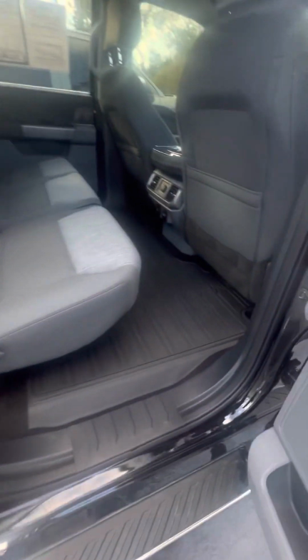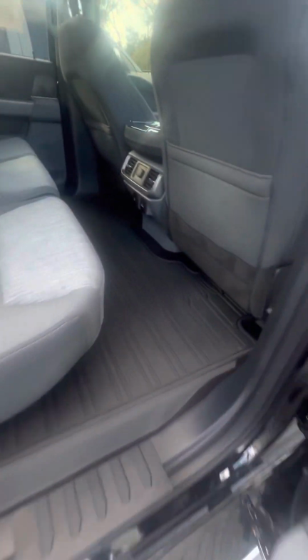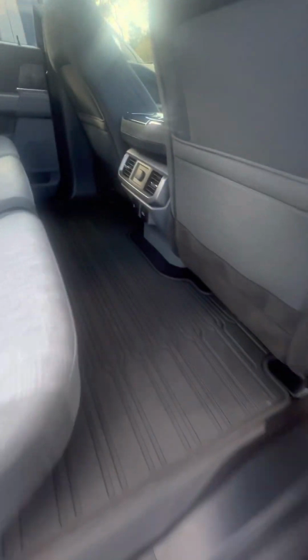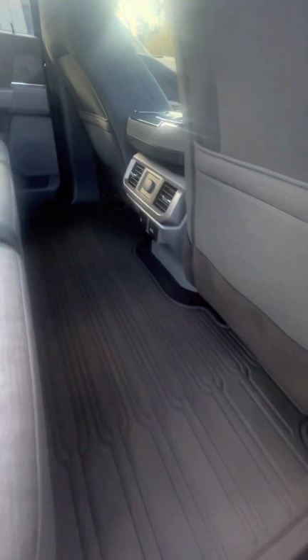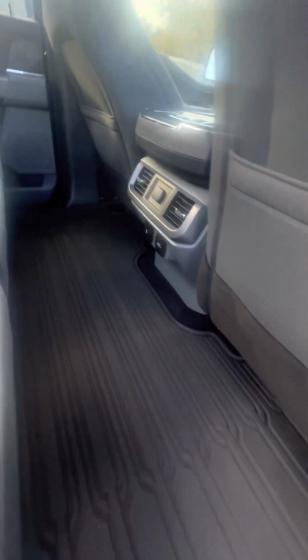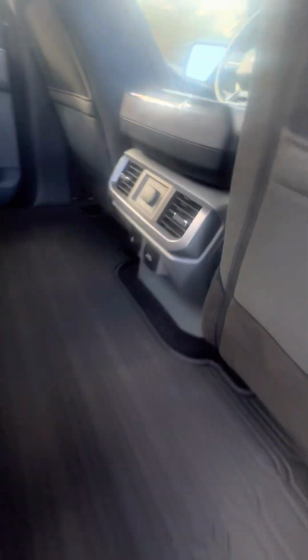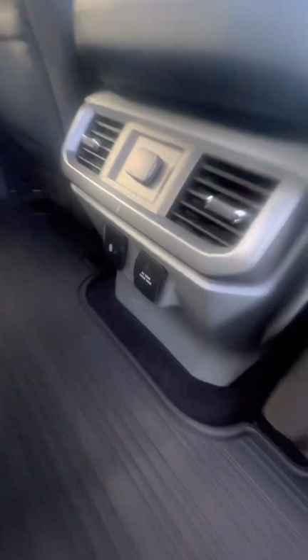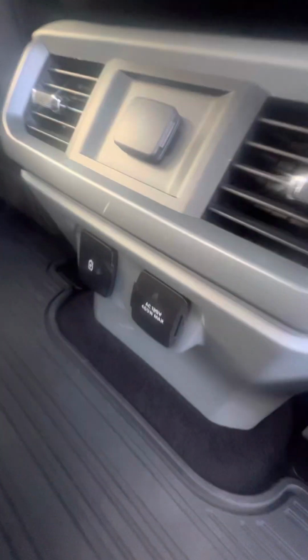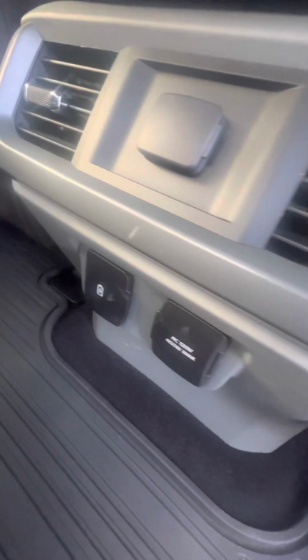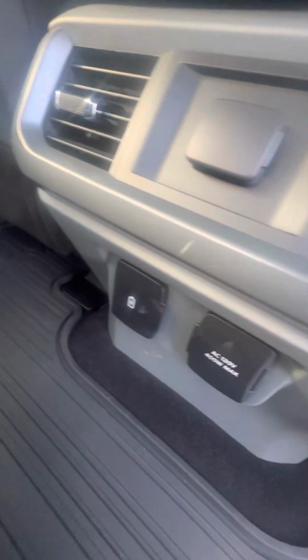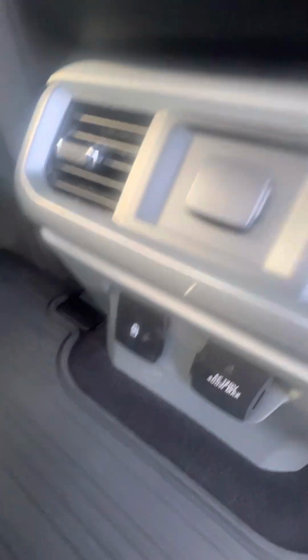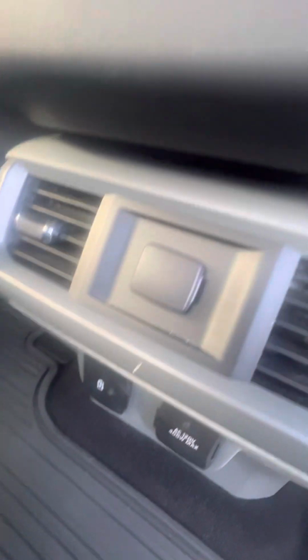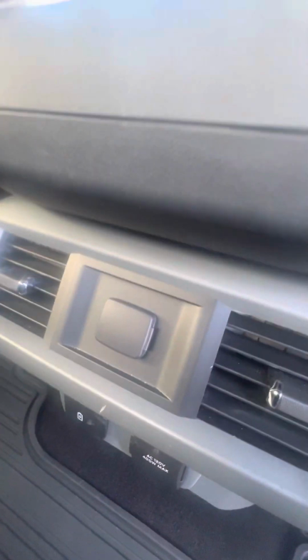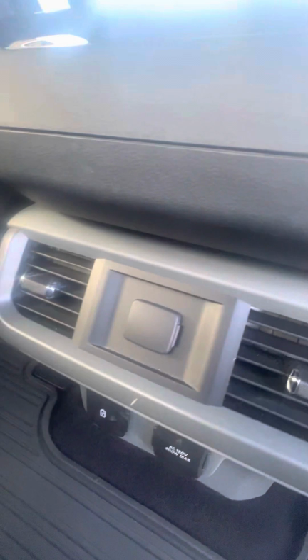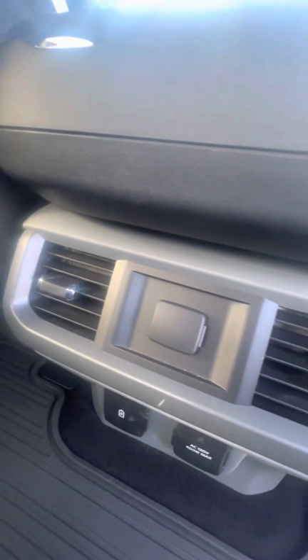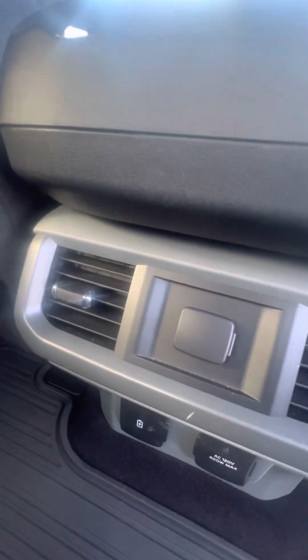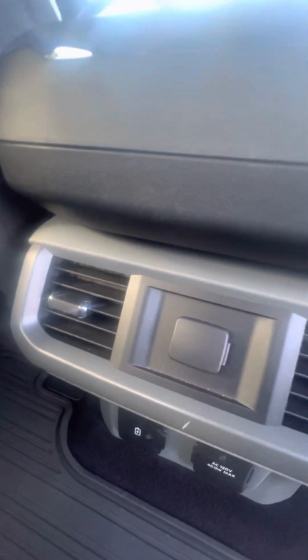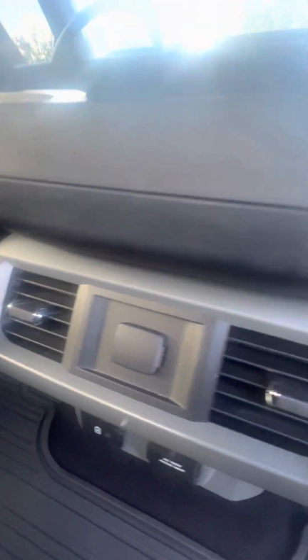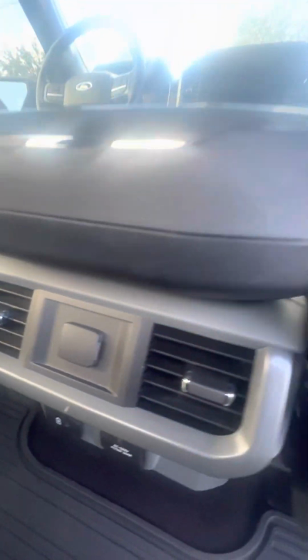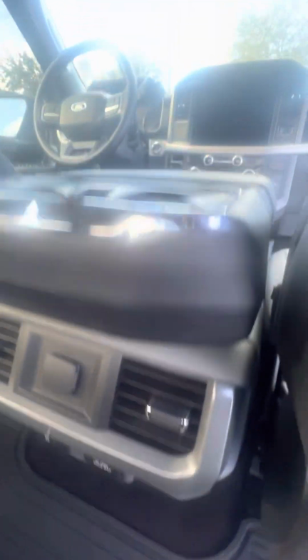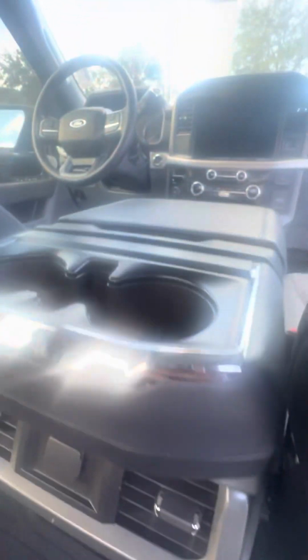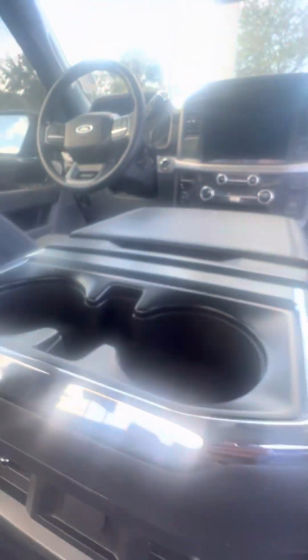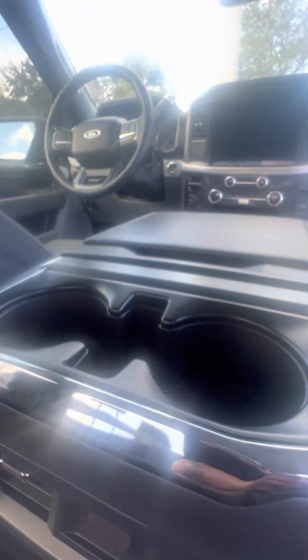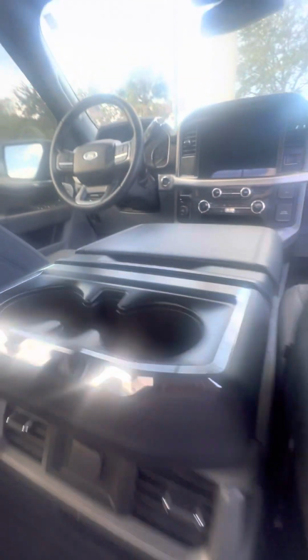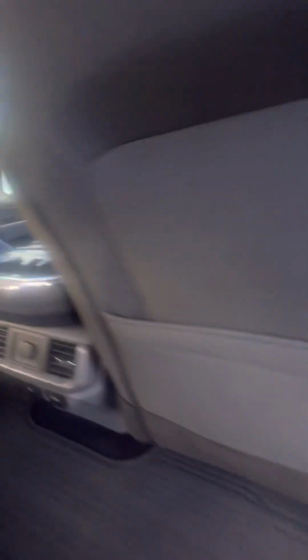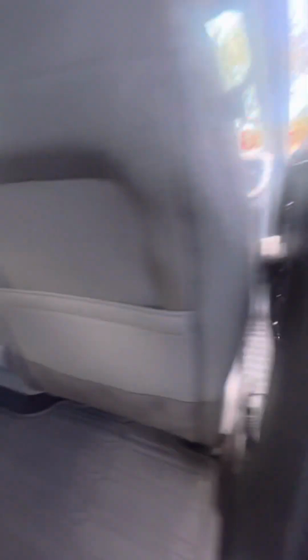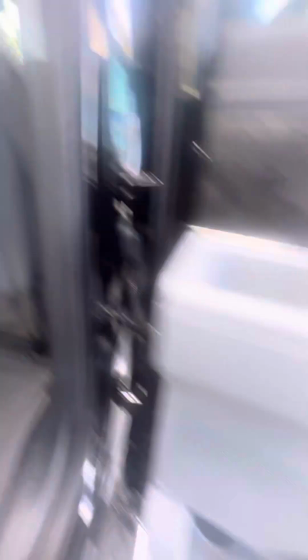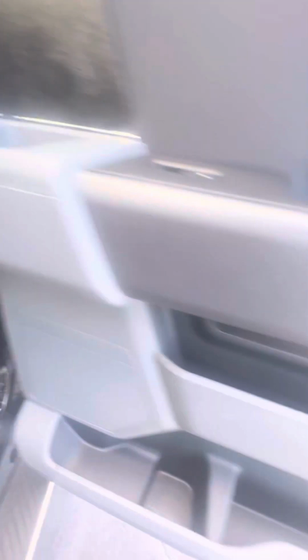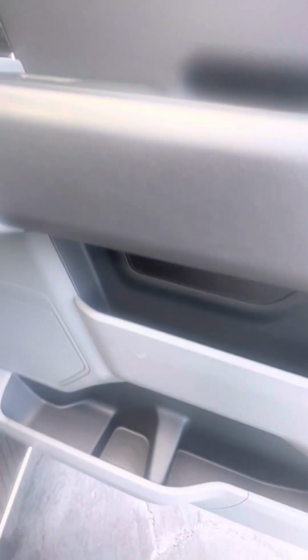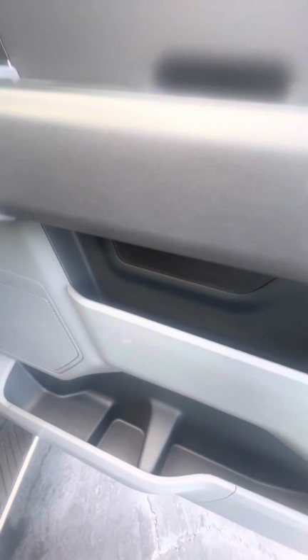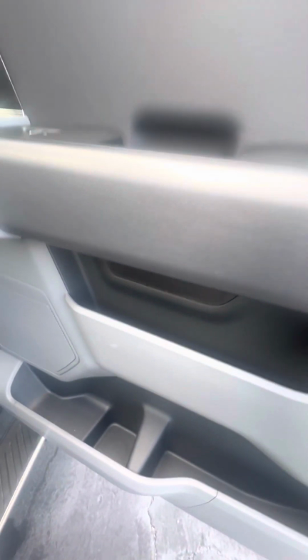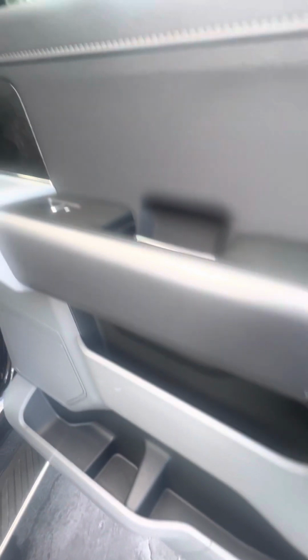Now we get to the second row. All-weather mat. Multiple phone chargers. Heating and cool vents in the back. Cup holders, and cup holders on the side door as well.